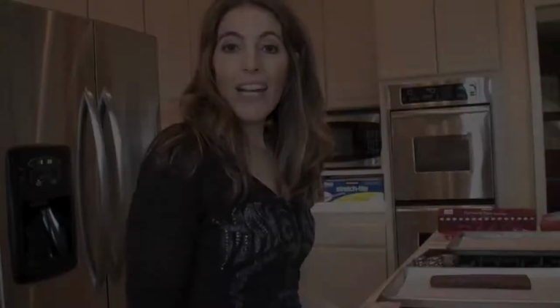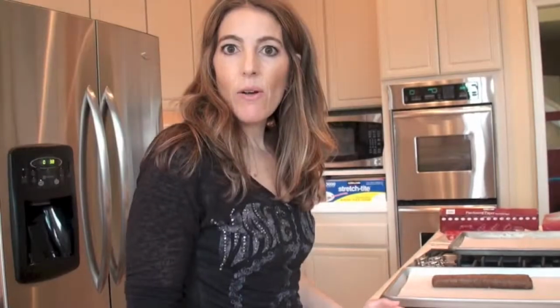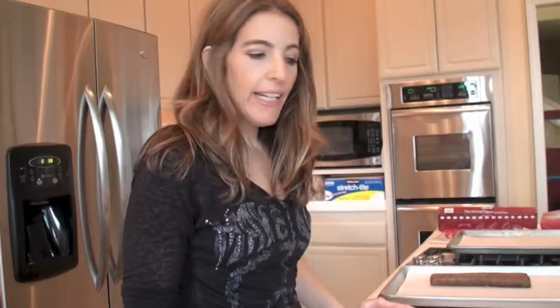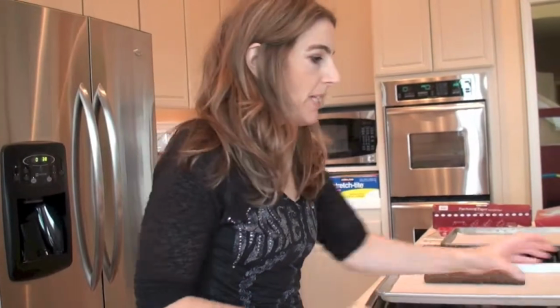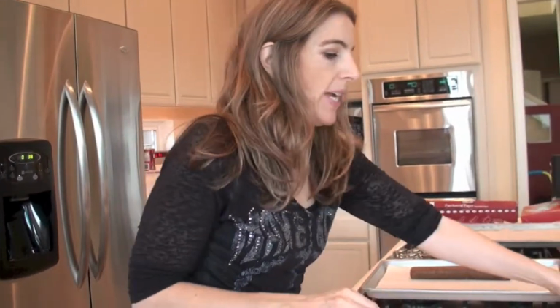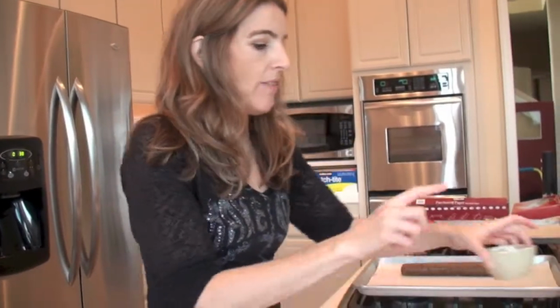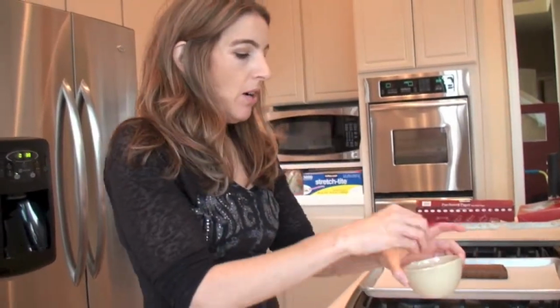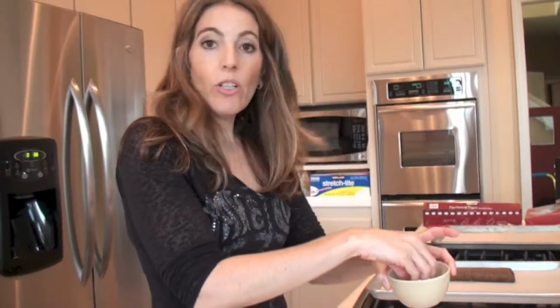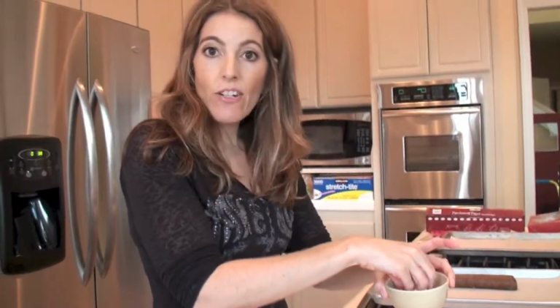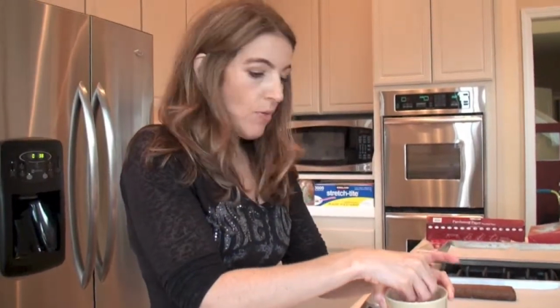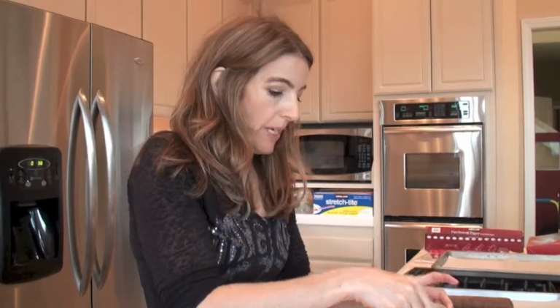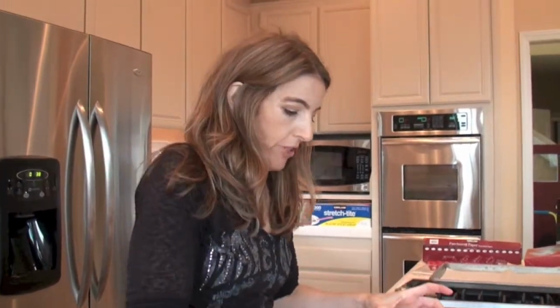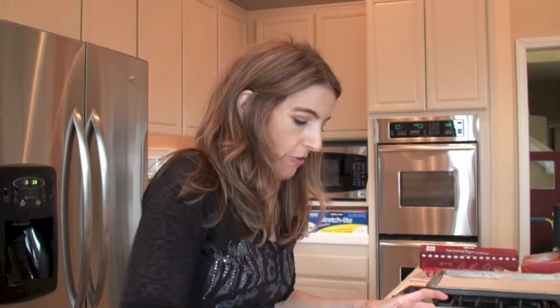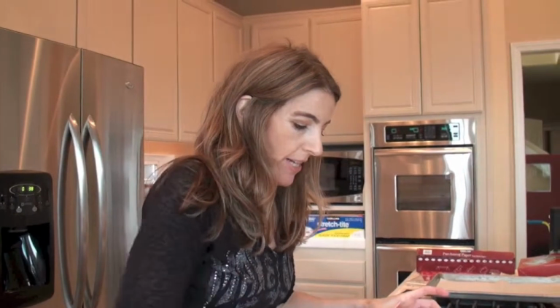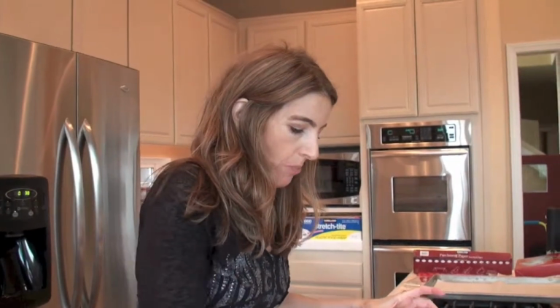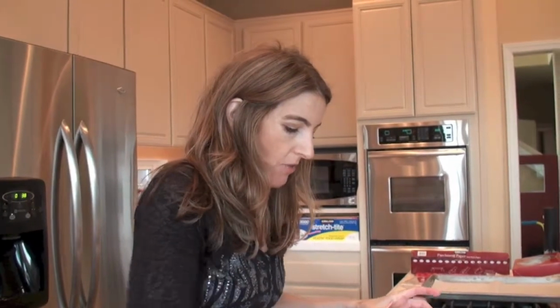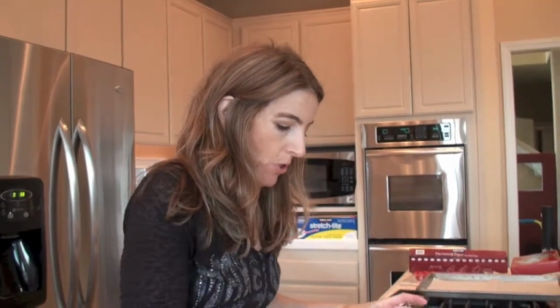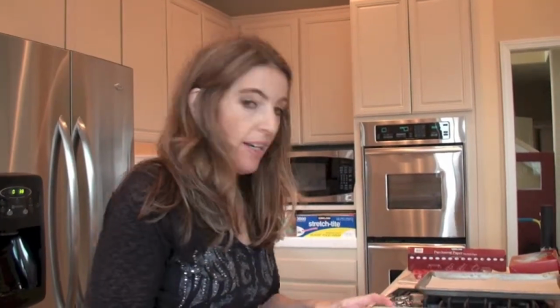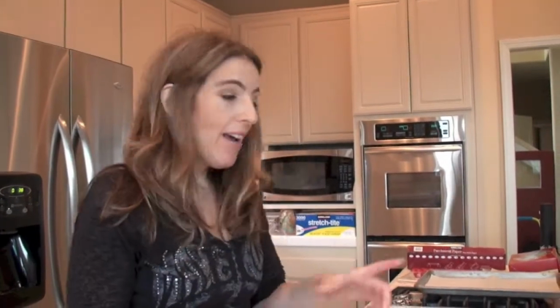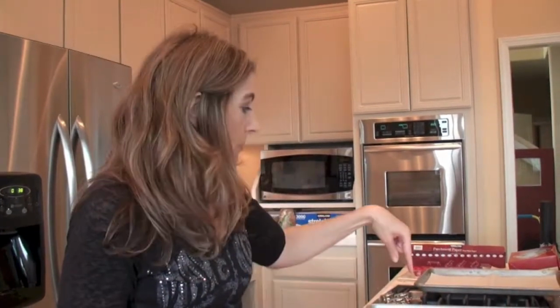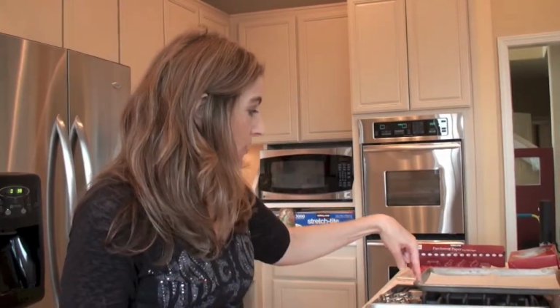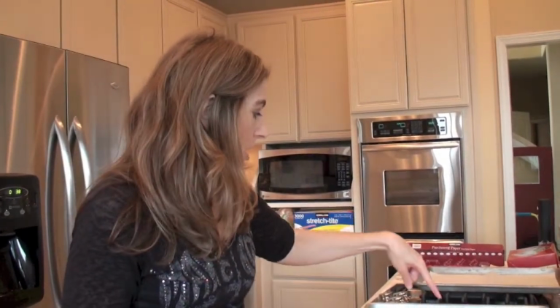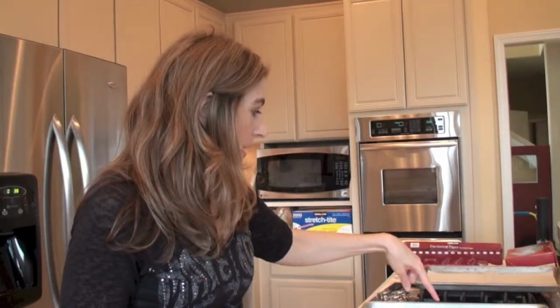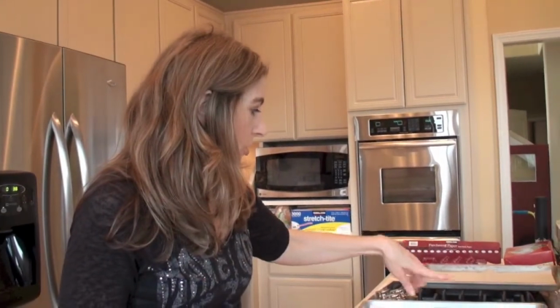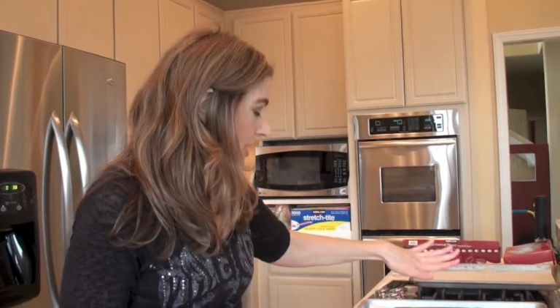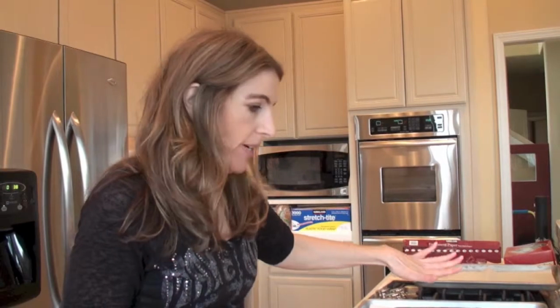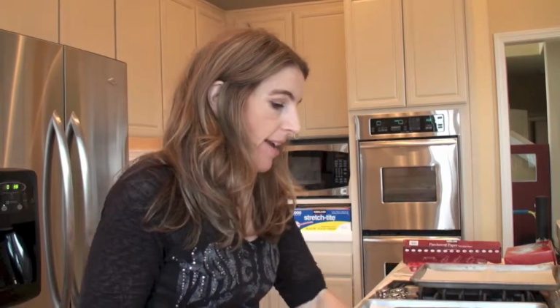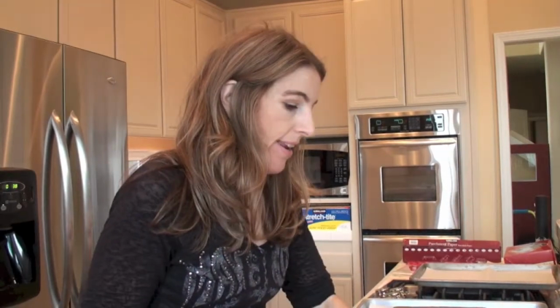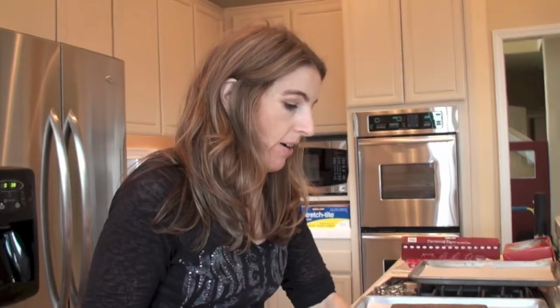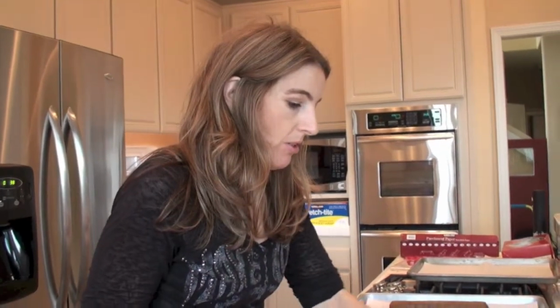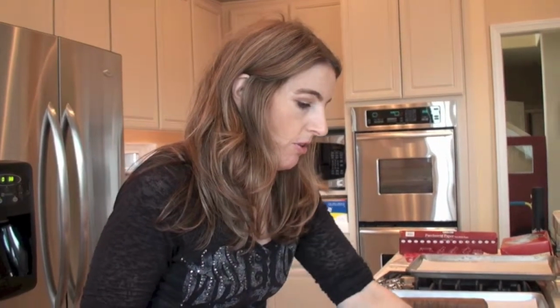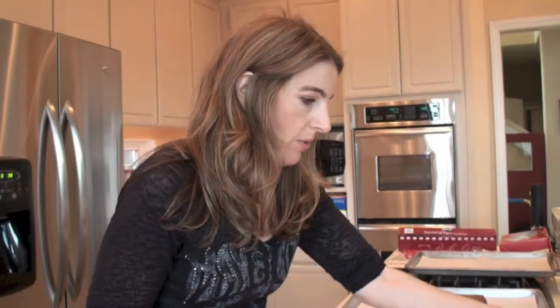Today we're making our hermits. We have a quarter of our dough, which has been in the fridge. I refrigerated each piece of dough in between. I have one piece of dough on the baking sheet ready to go in, and now I'm going to do the next one.